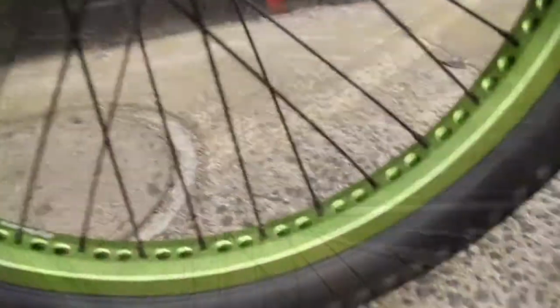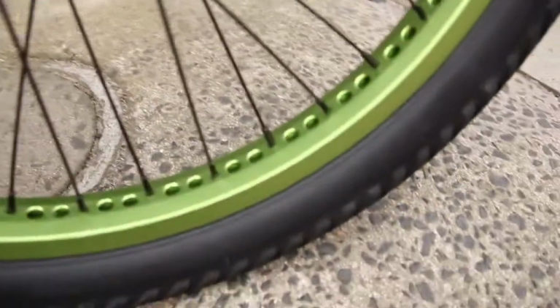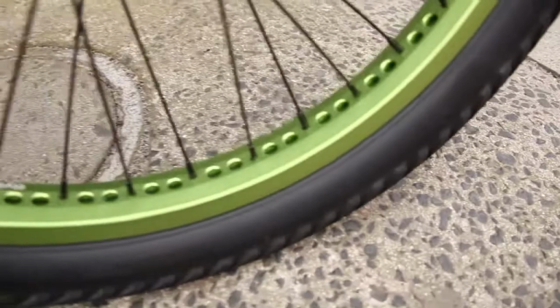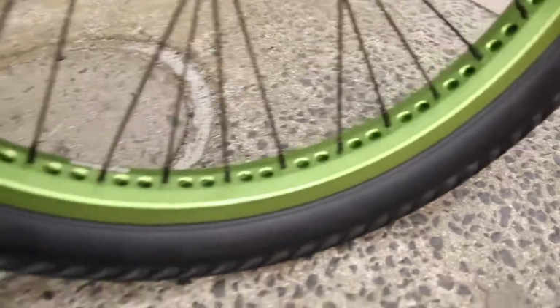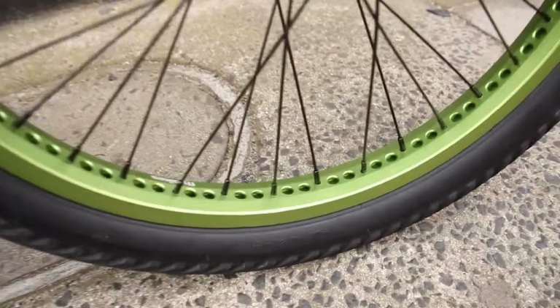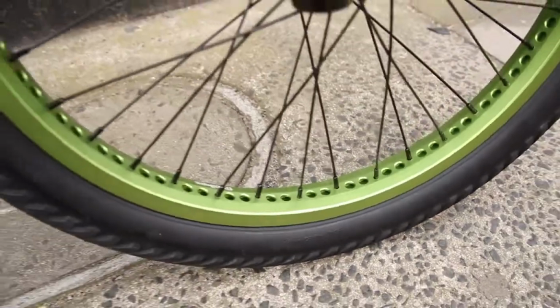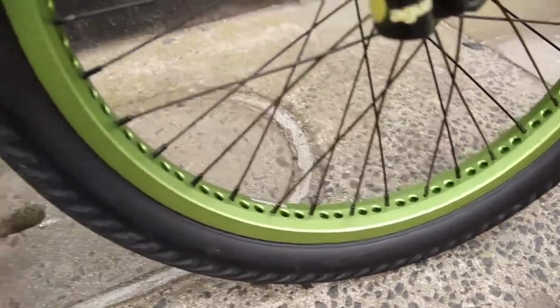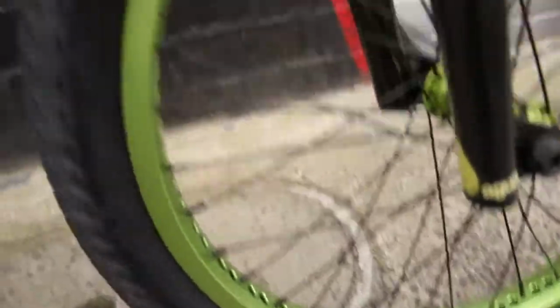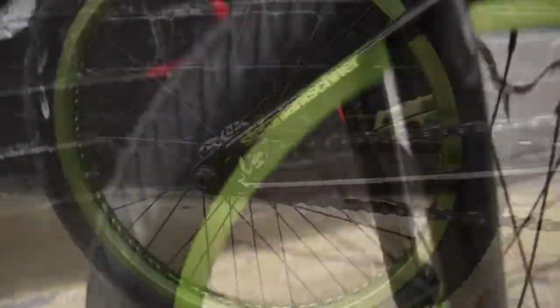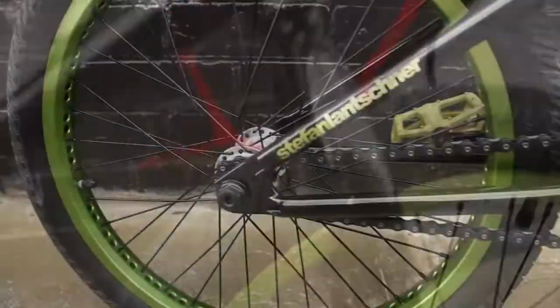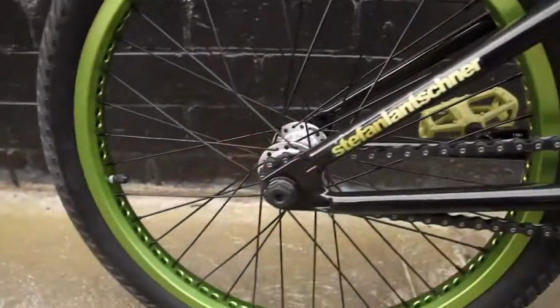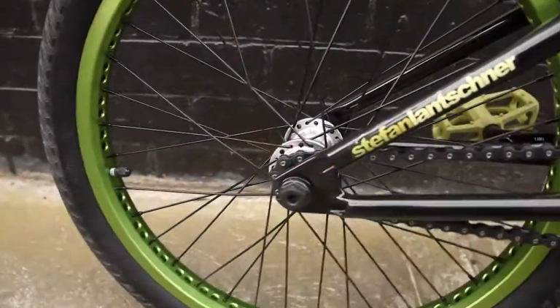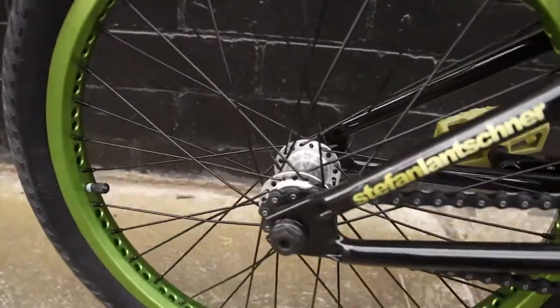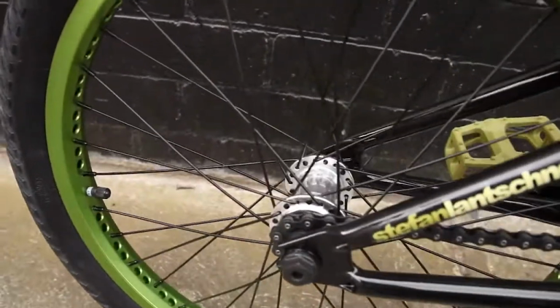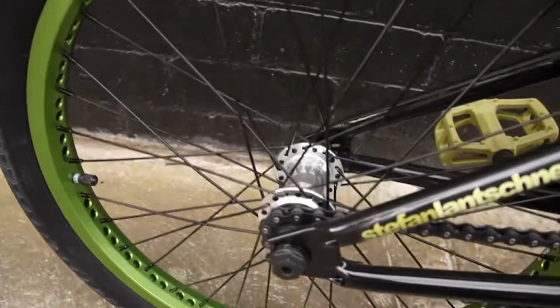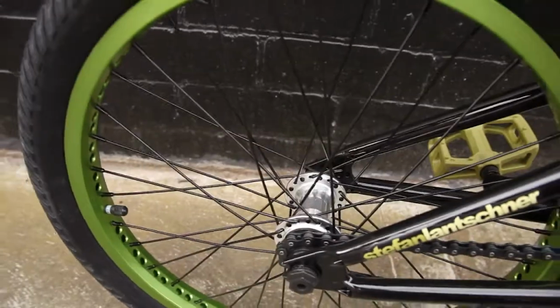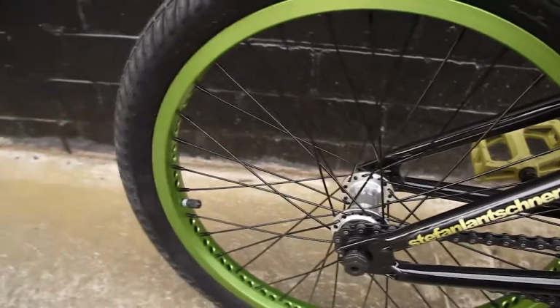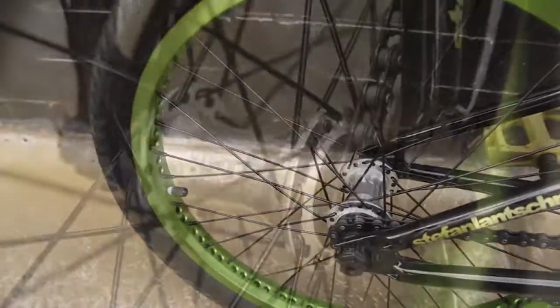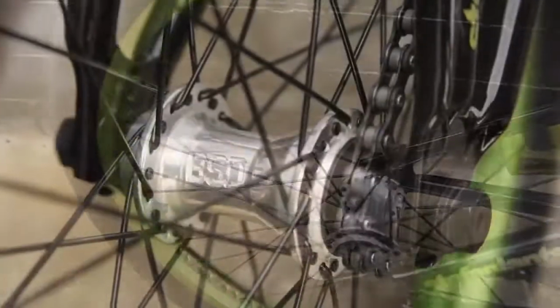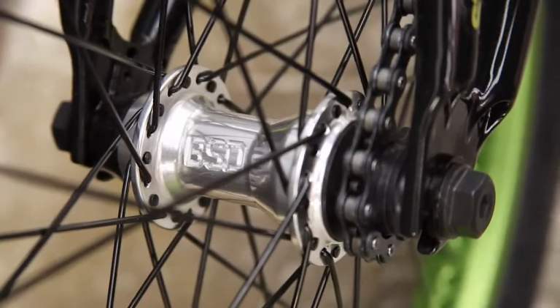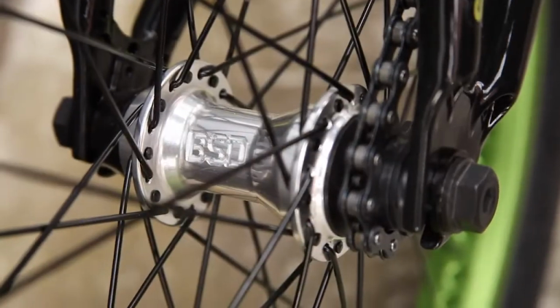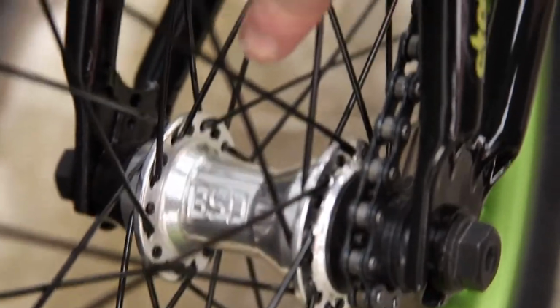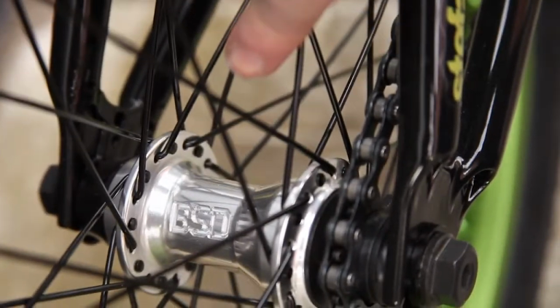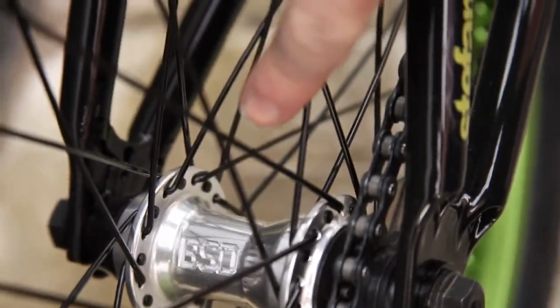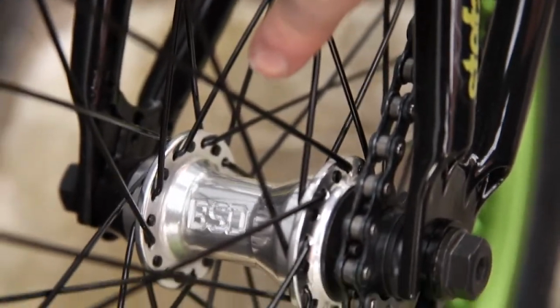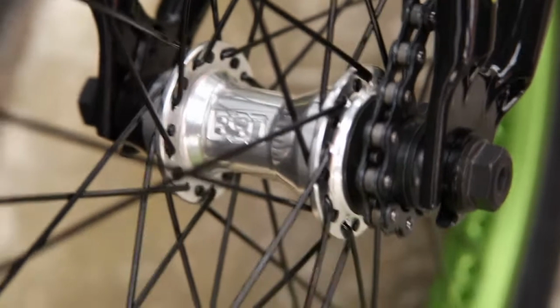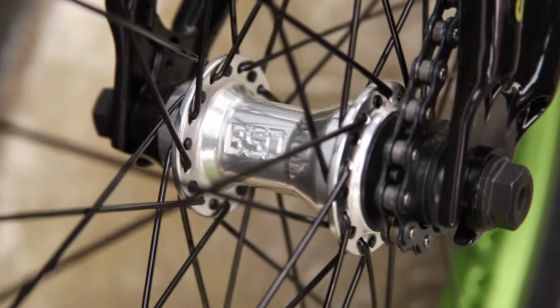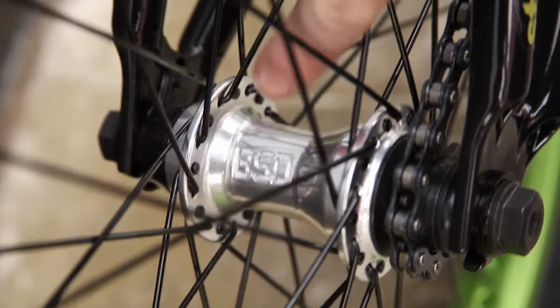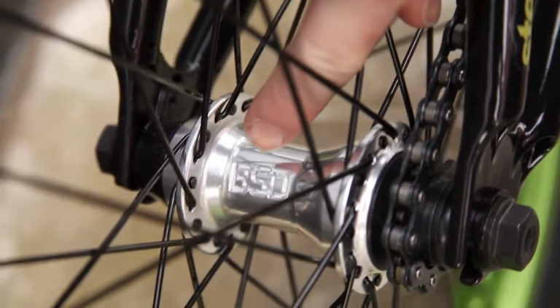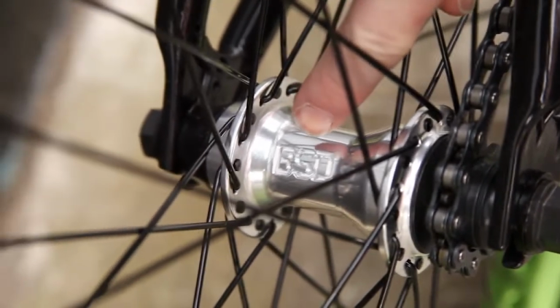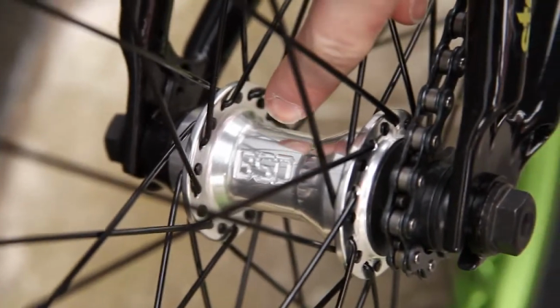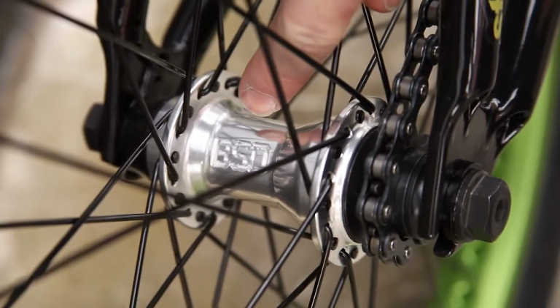For the wheels, we've got Flybikes rims front and rear to keep things nice and light. We've got a Flybikes front hub, and on the back we're using a BSD Backstreet cassette hub with a female axle to keep it nice and clean.